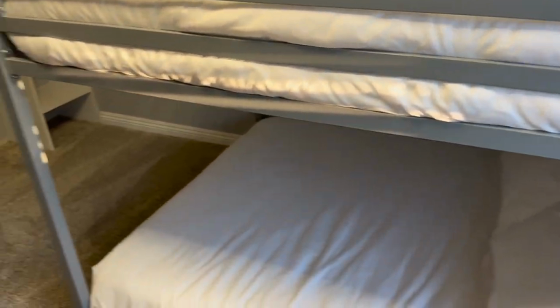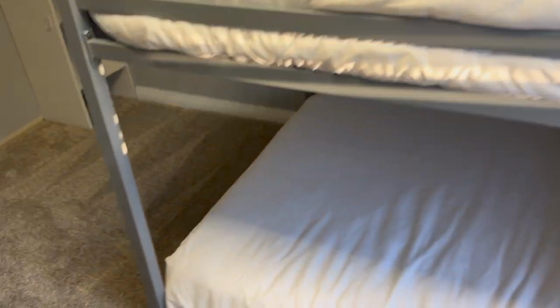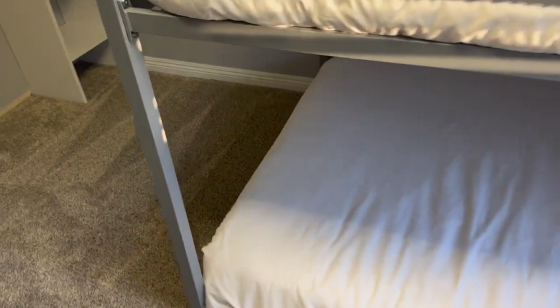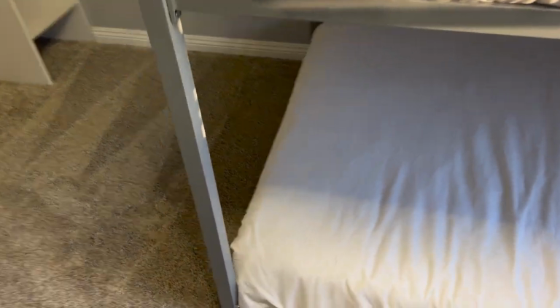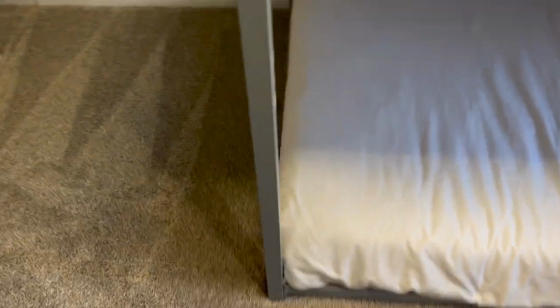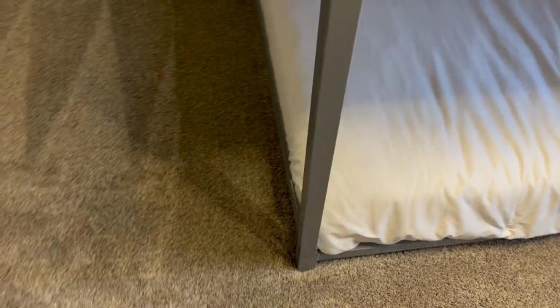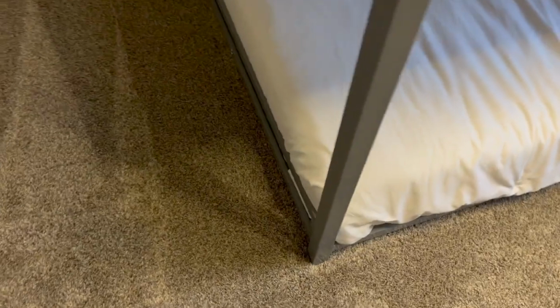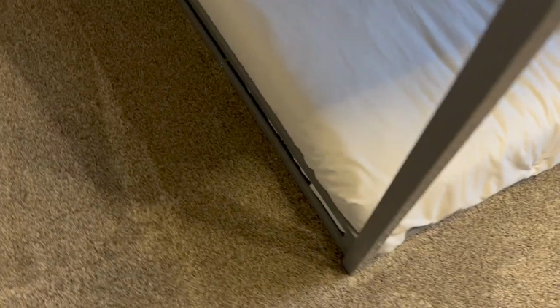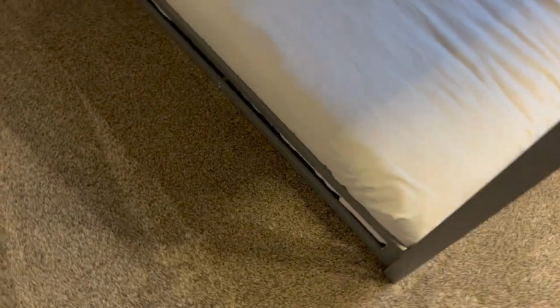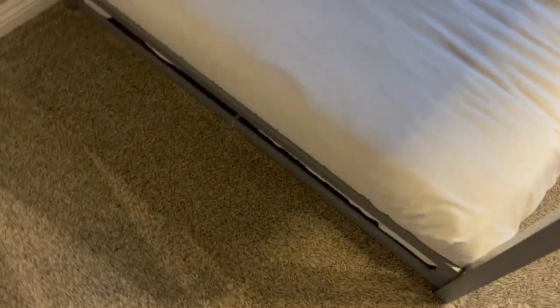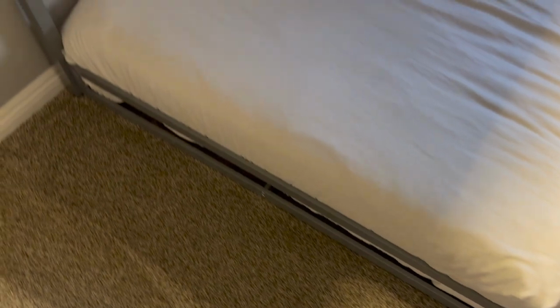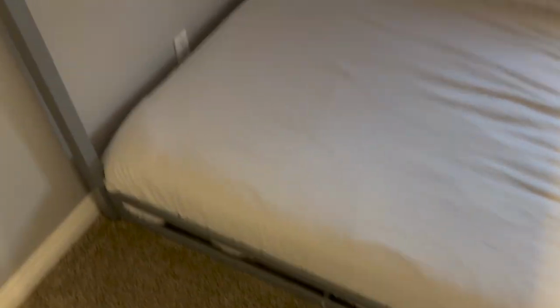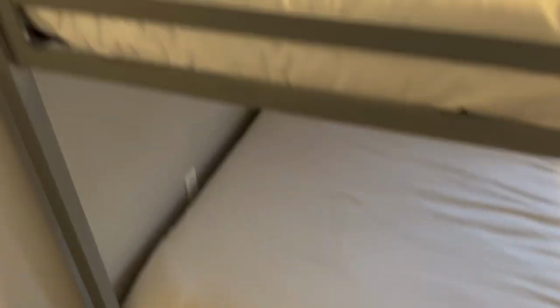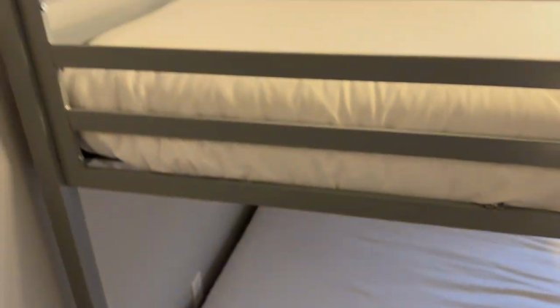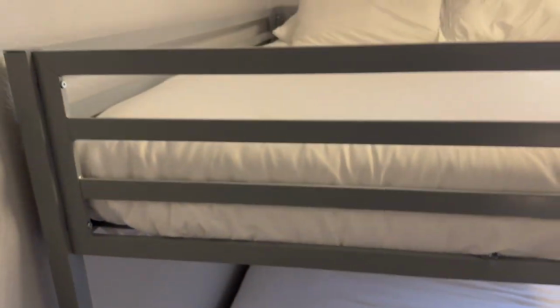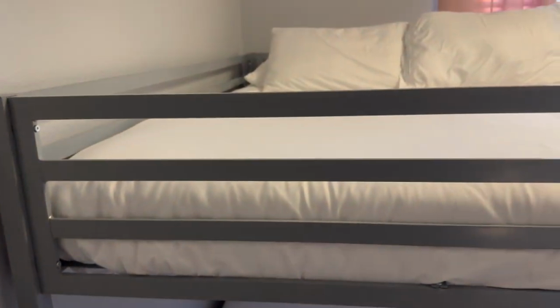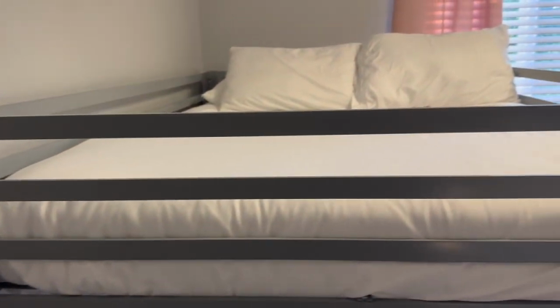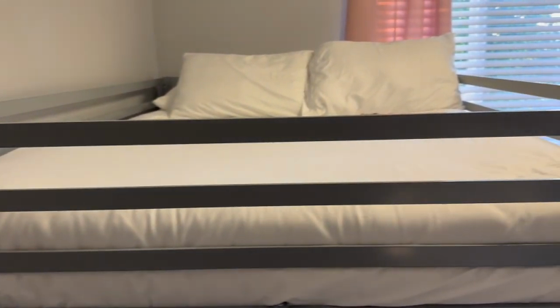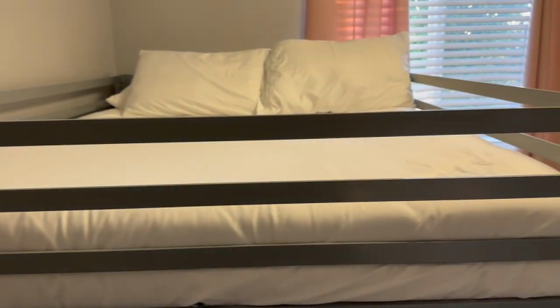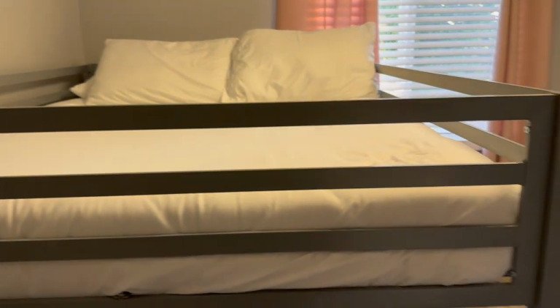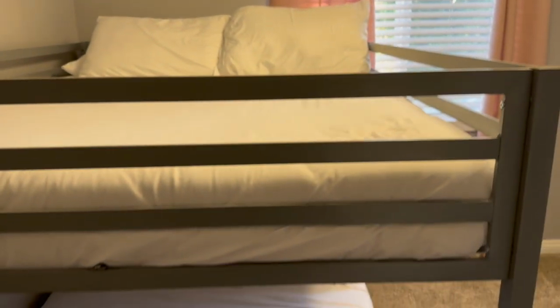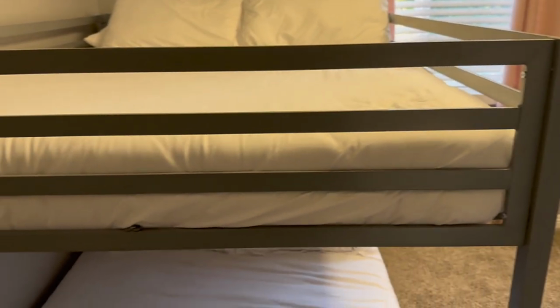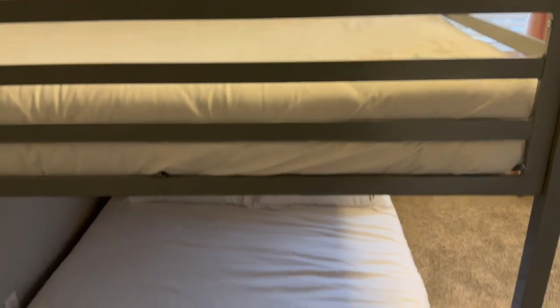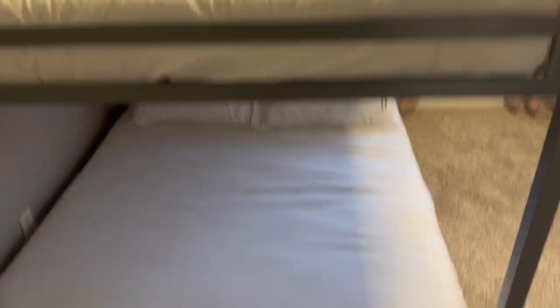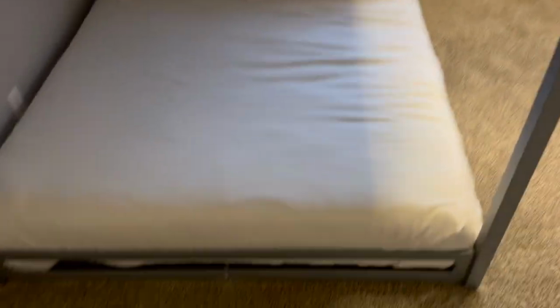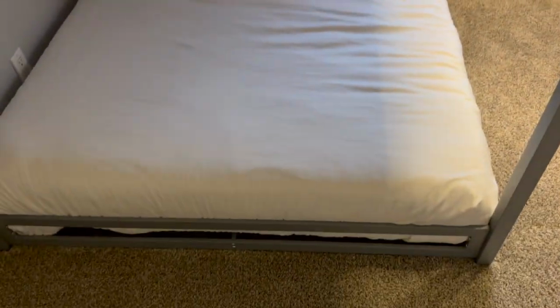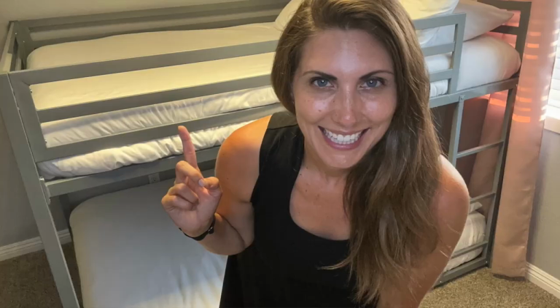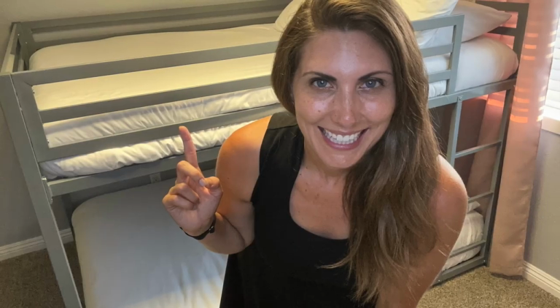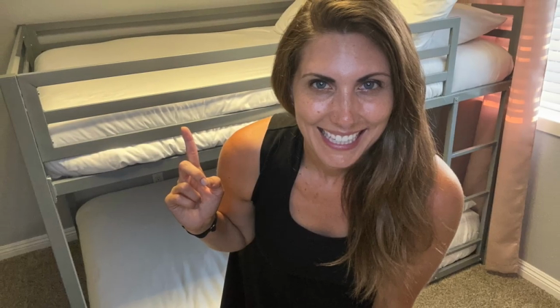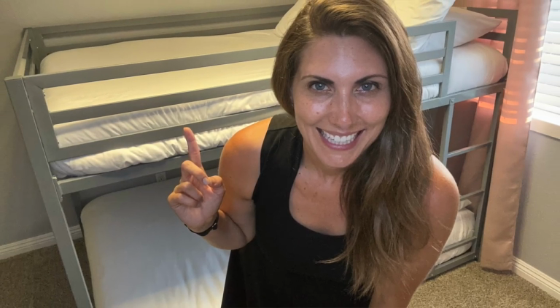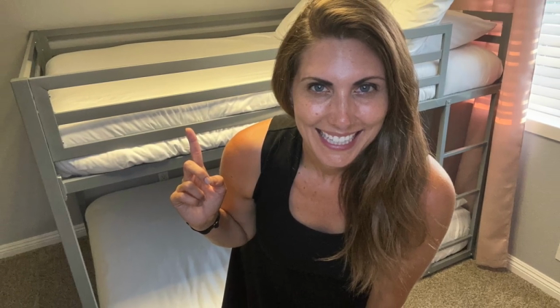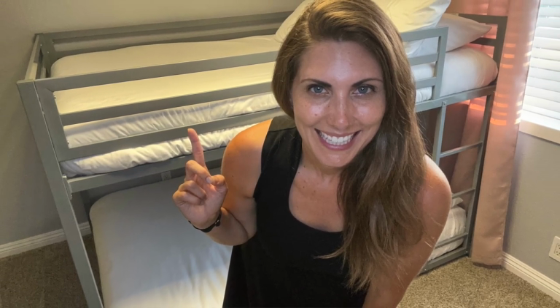Overall, I think you're going to really like it. If you're looking for a nice bunk bed that's simple and stylish — kind of has that industrial look to it — I think you'll like this one.